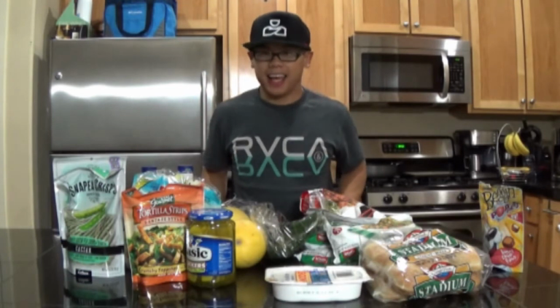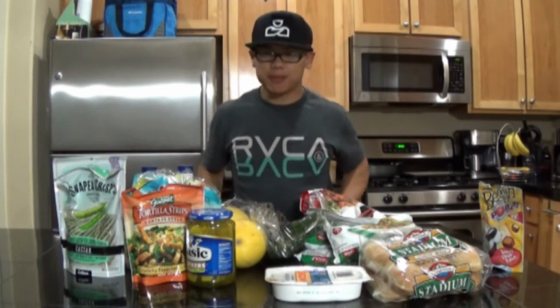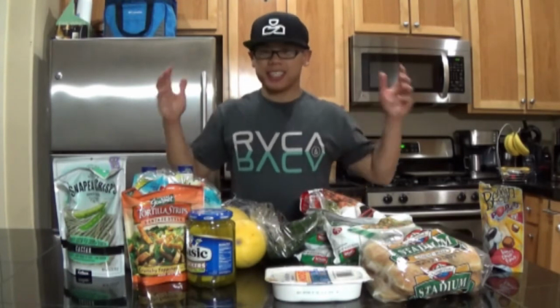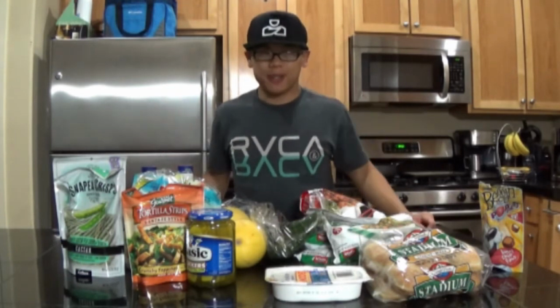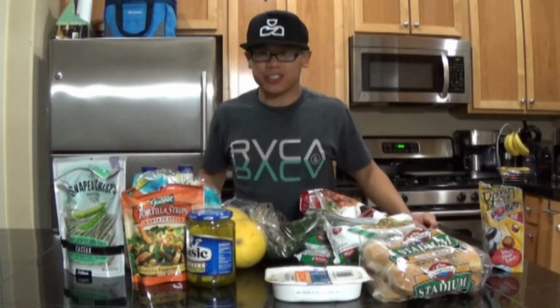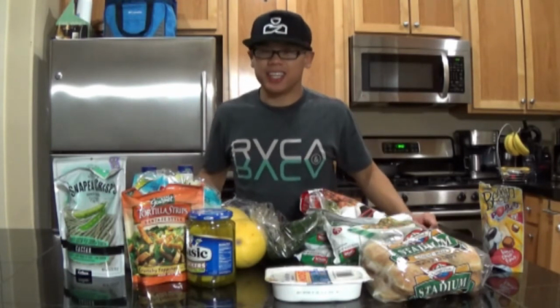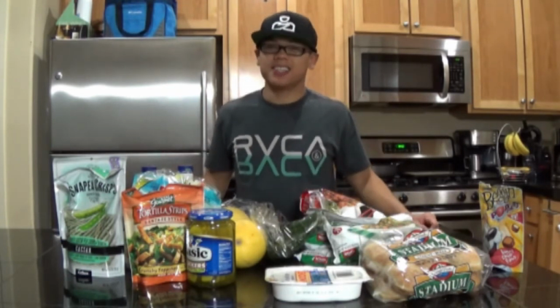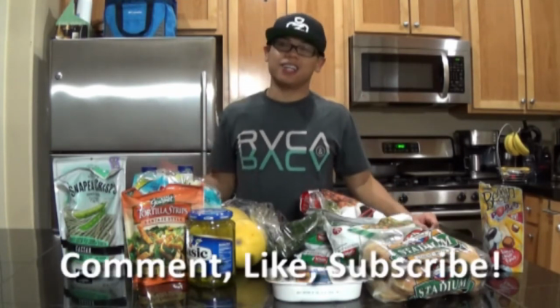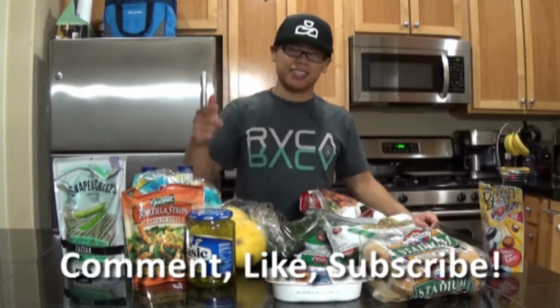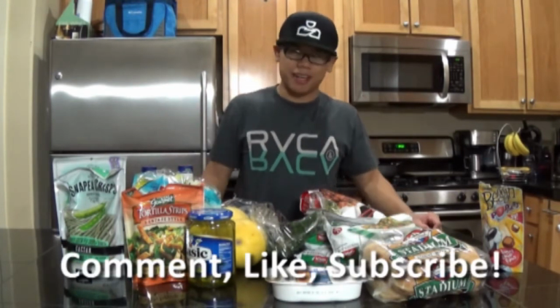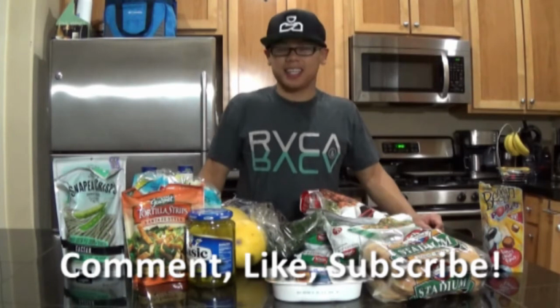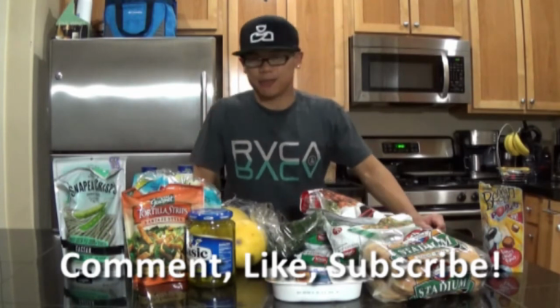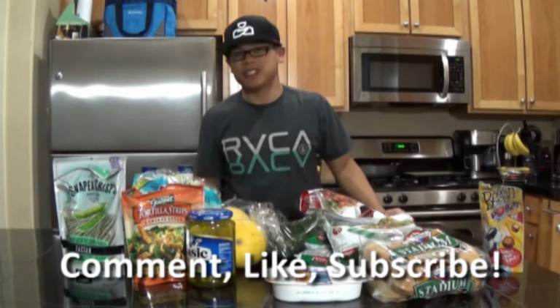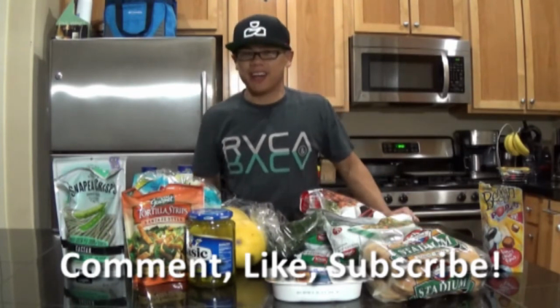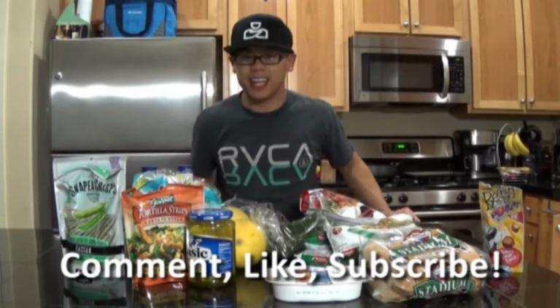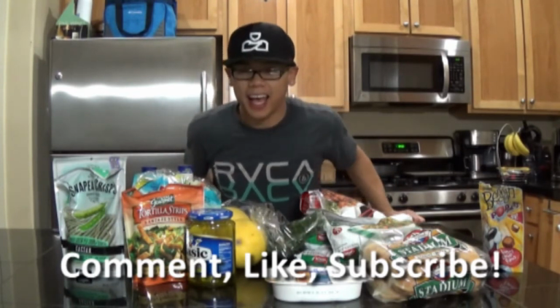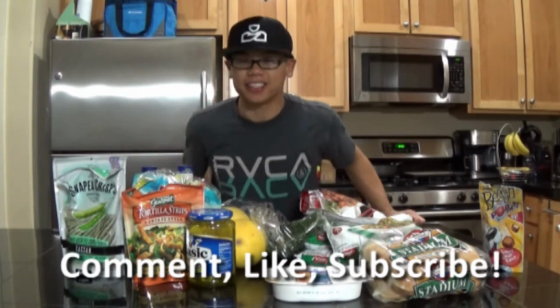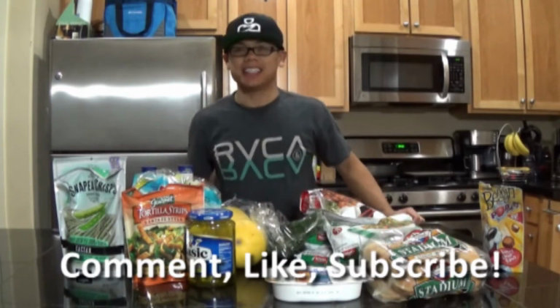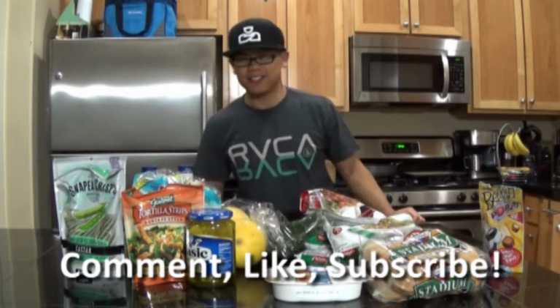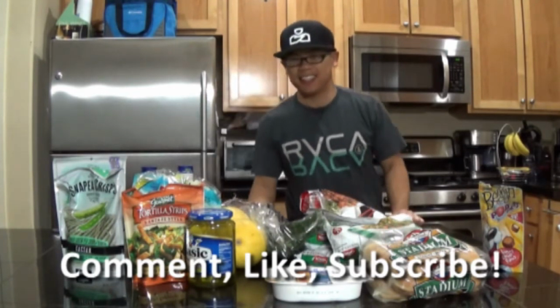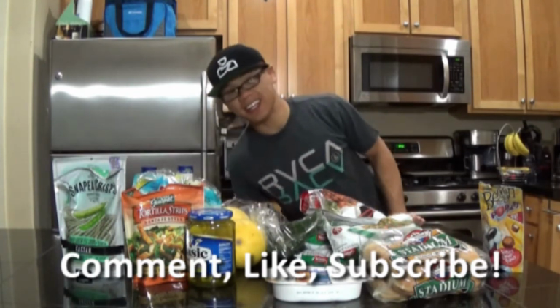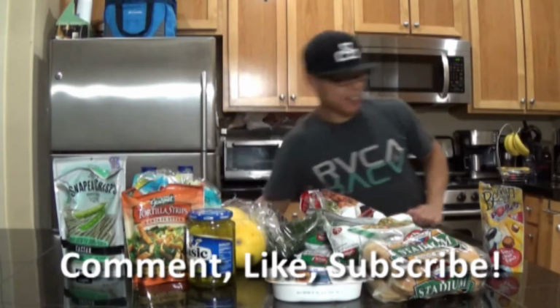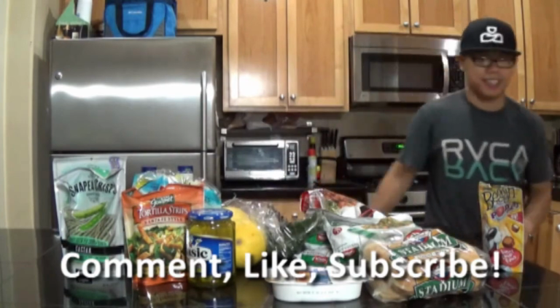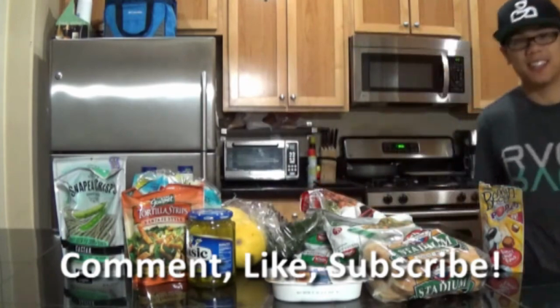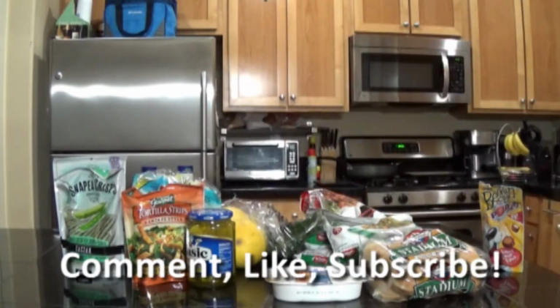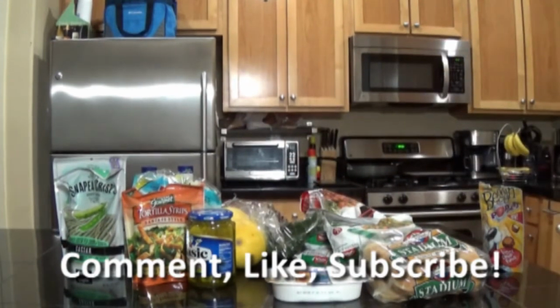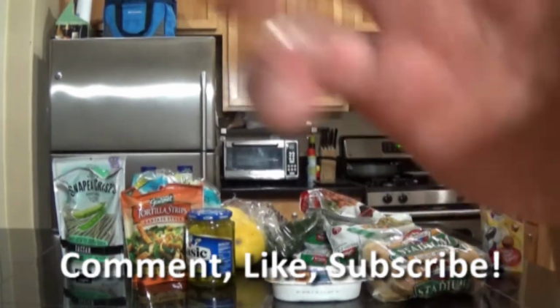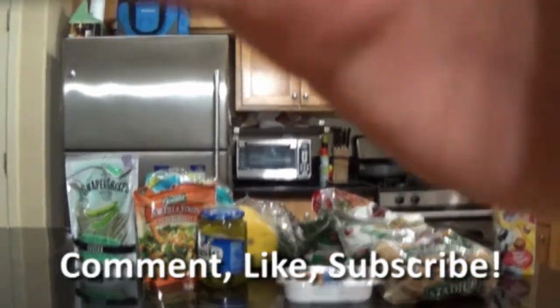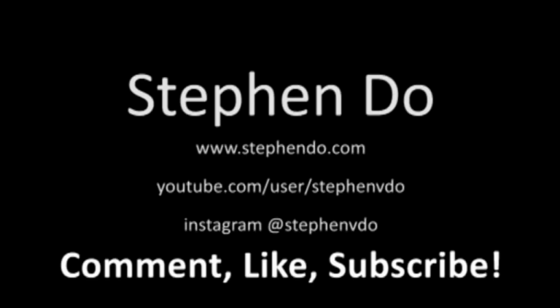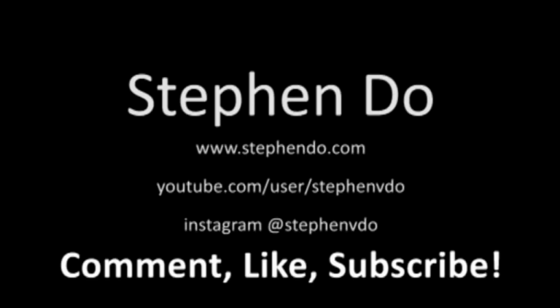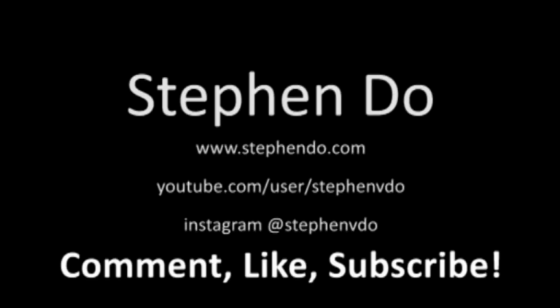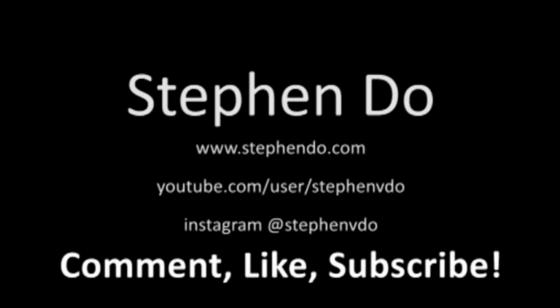And that's pretty much it. Hope you guys enjoyed the video. Don't forget to comment, like, and subscribe to the channel if you haven't already. I'll see you guys in the next video. Thank you. Bye bye.